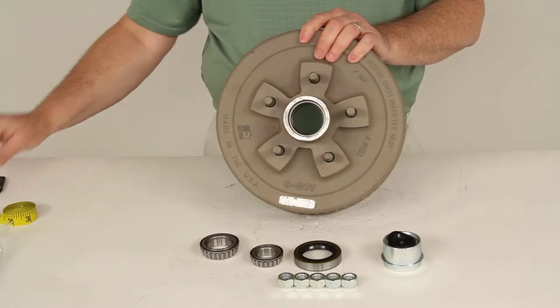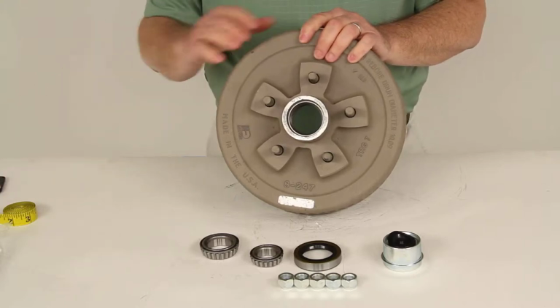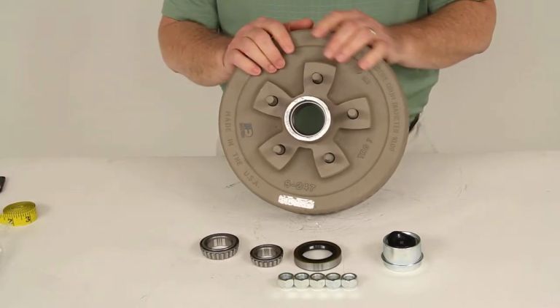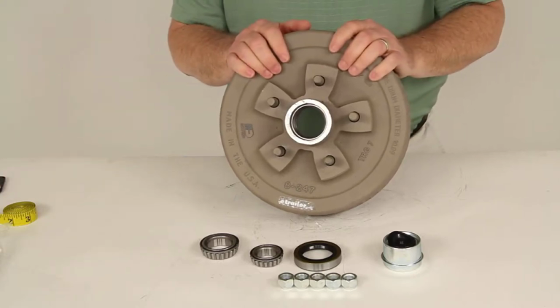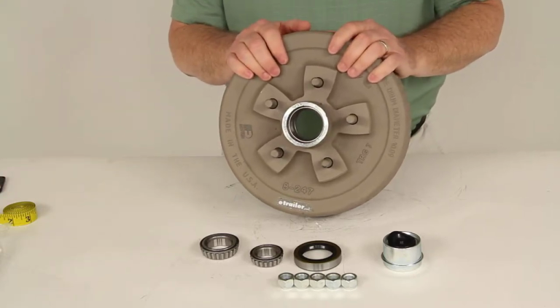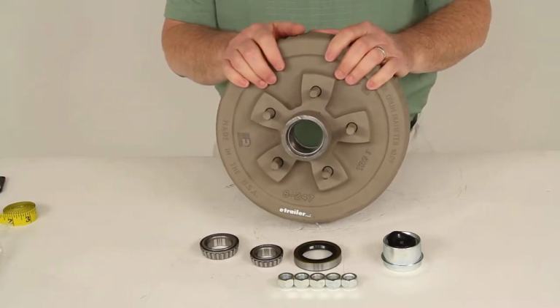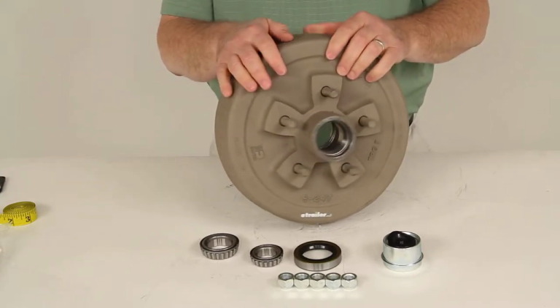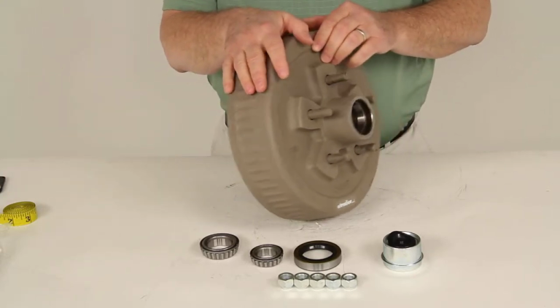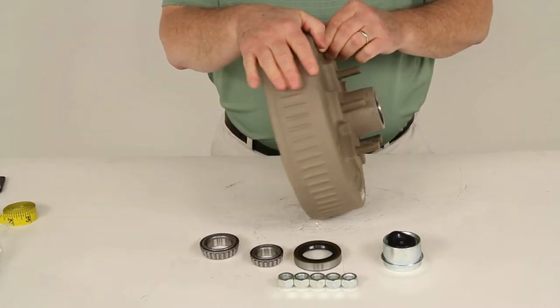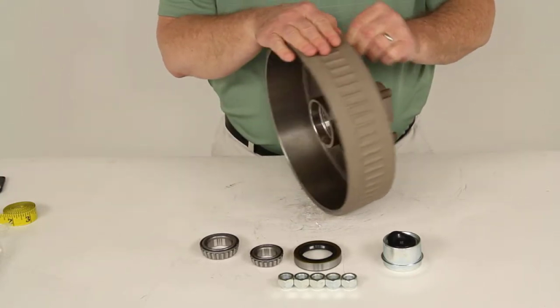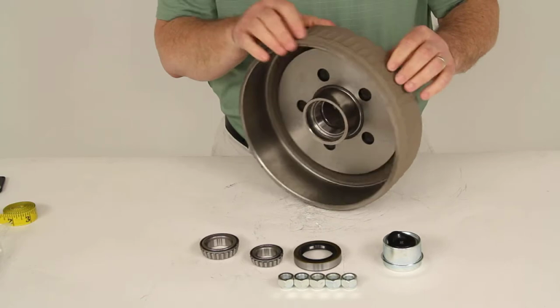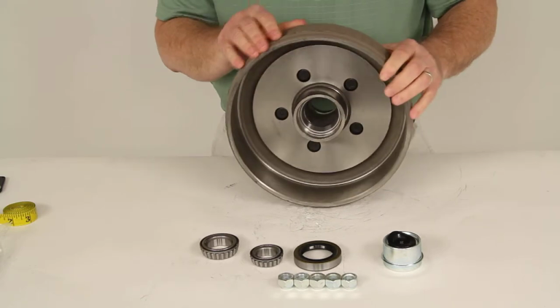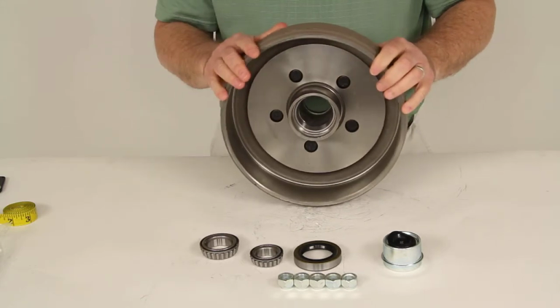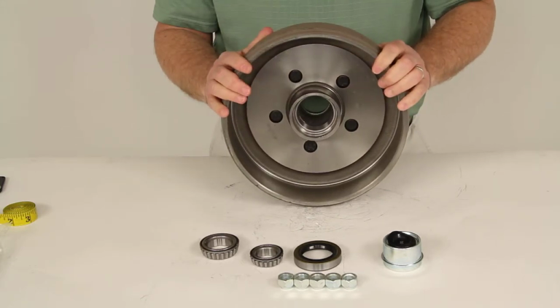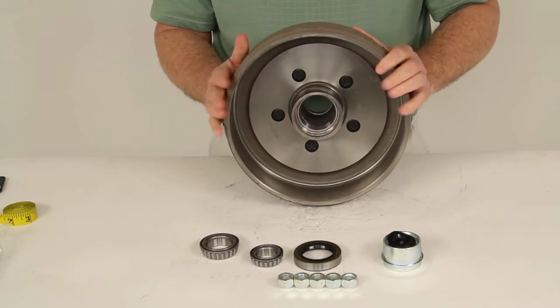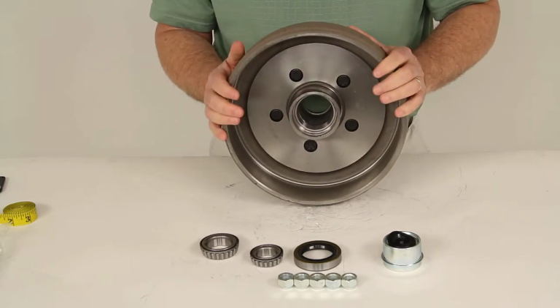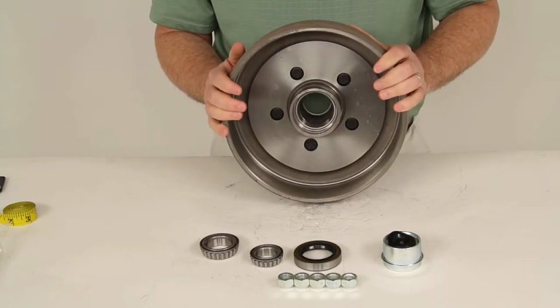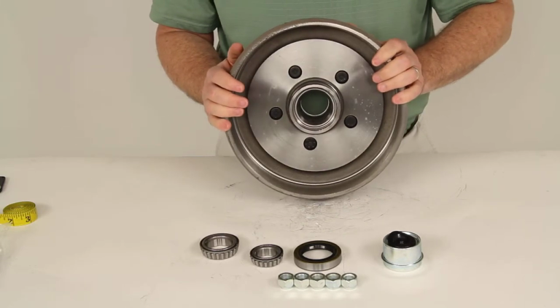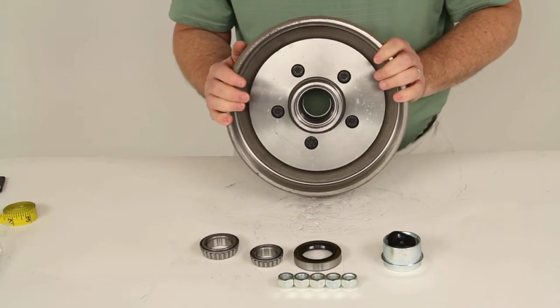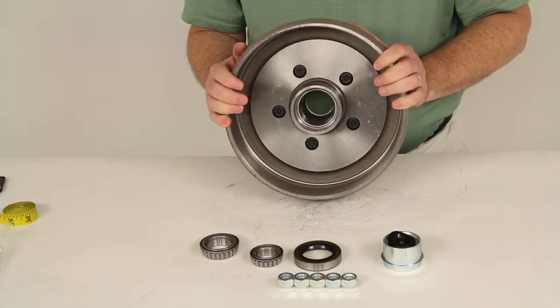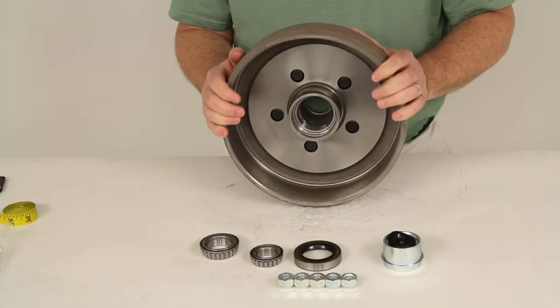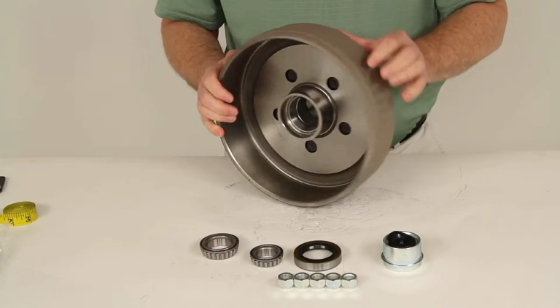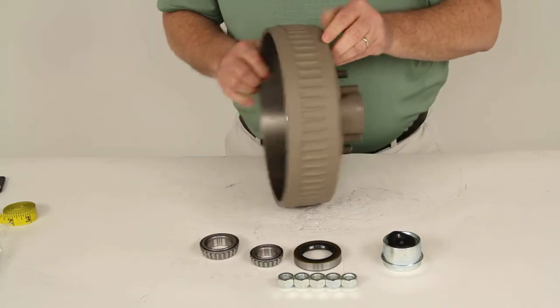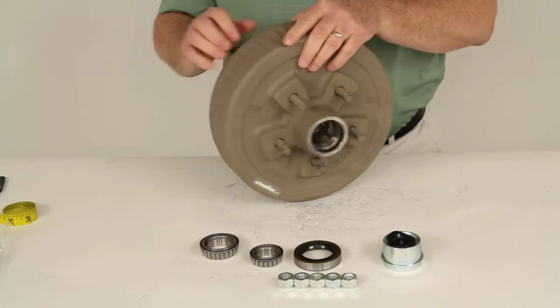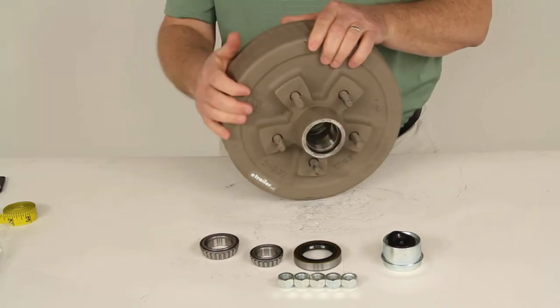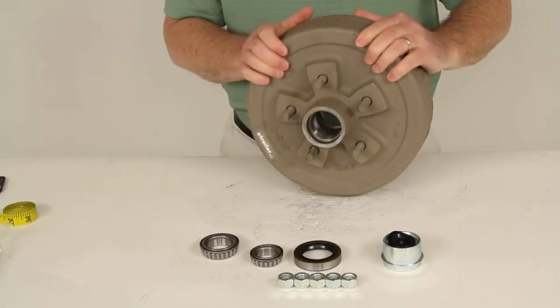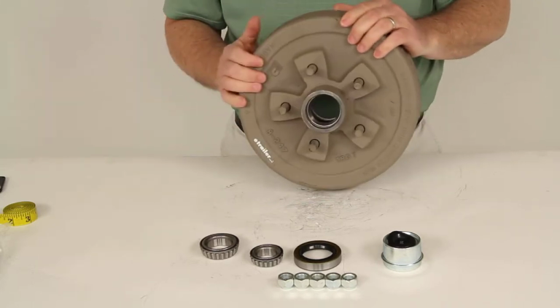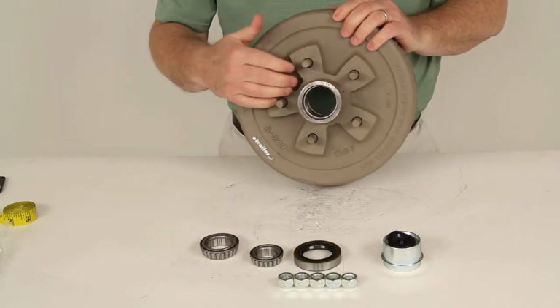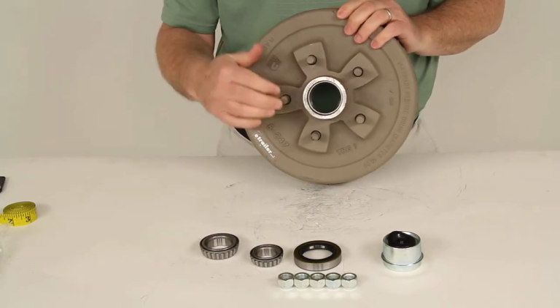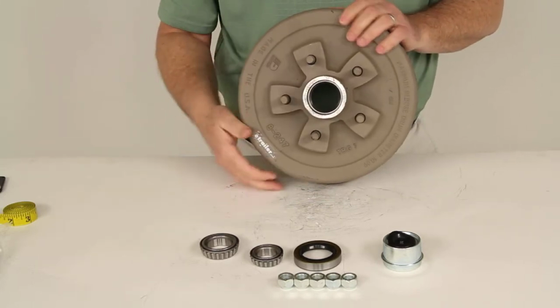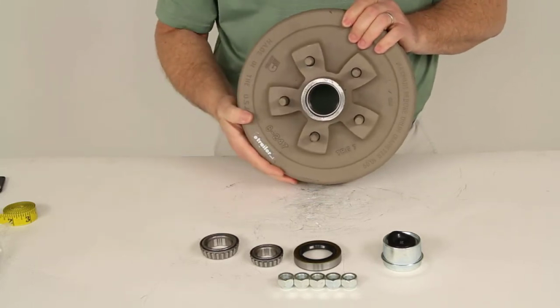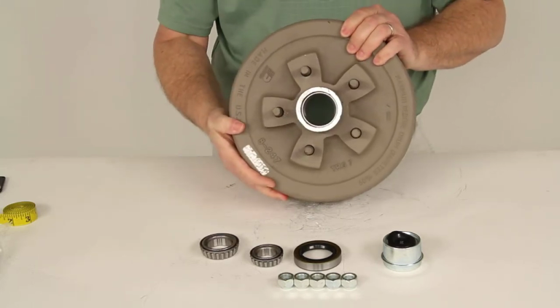Today we're going to review part number 845476UC3-EZ. This is the Dexter Trailer Hub and Drum Assembly for 3,500-pound EZ-Lube Axles with the 5 on 4 and 3 quarter inch bolt pattern.